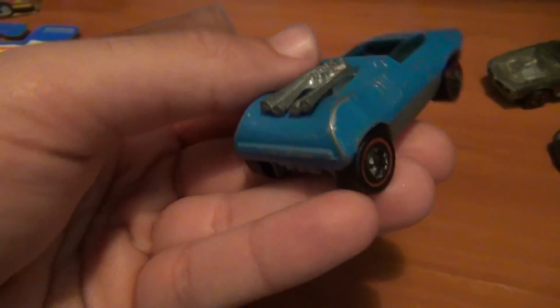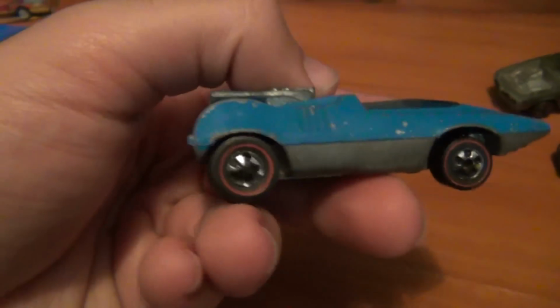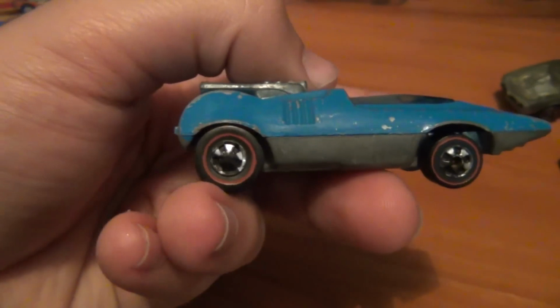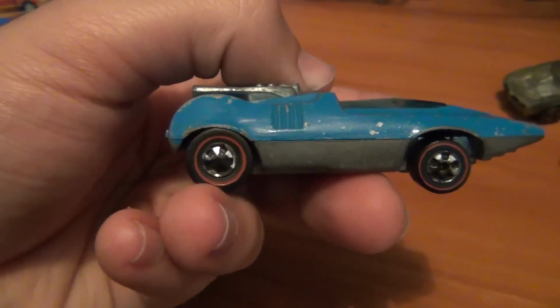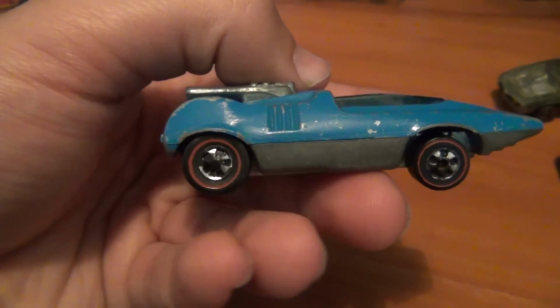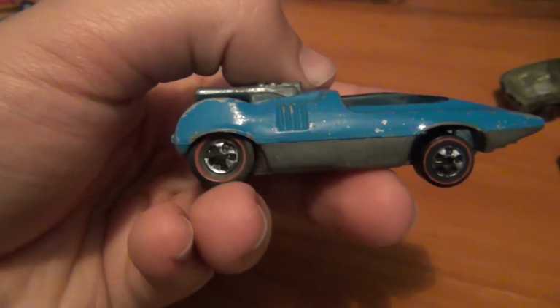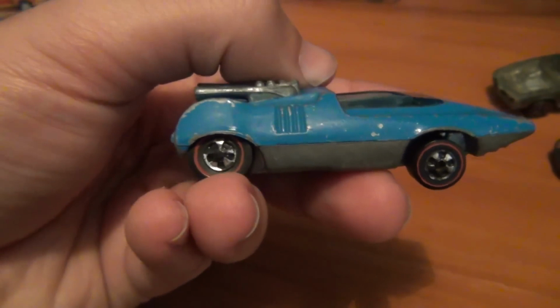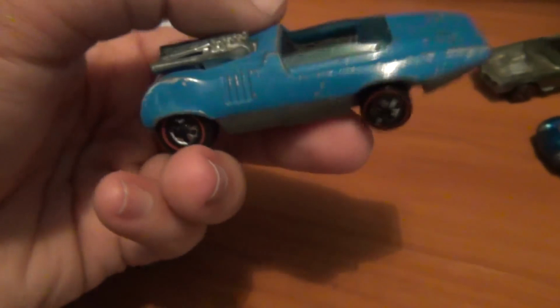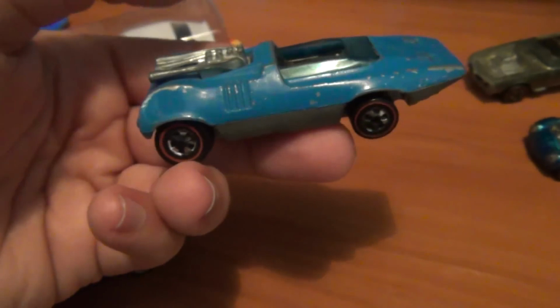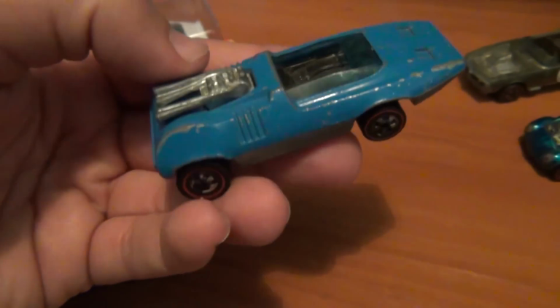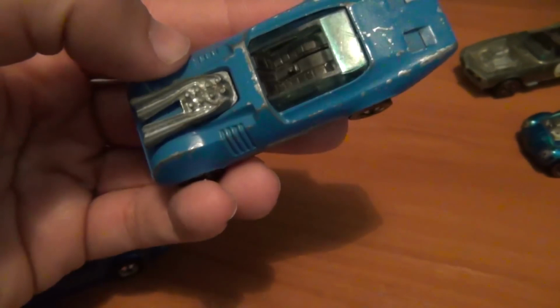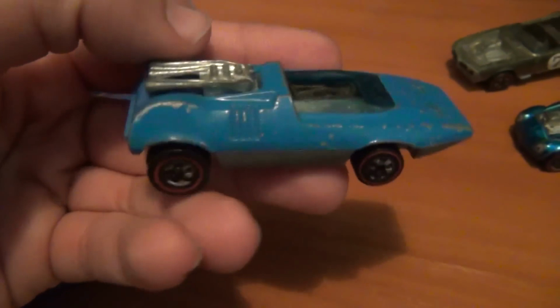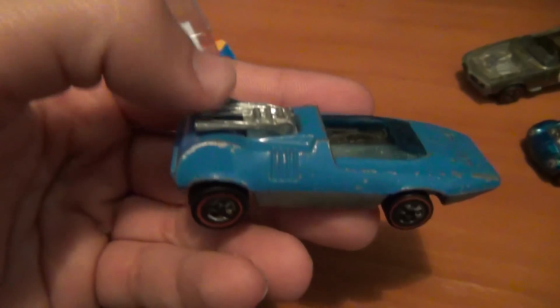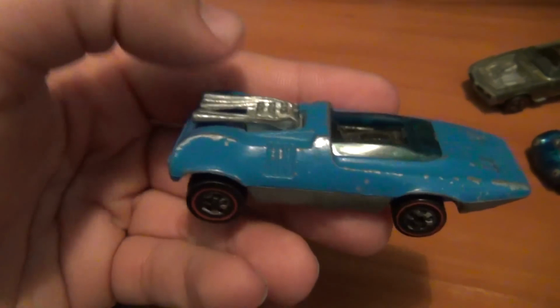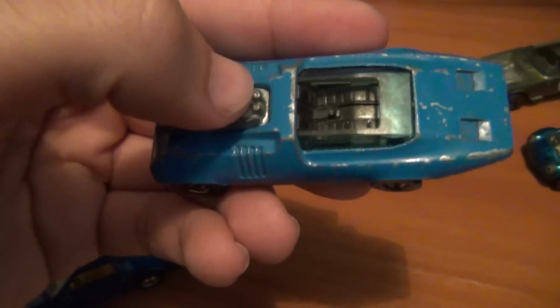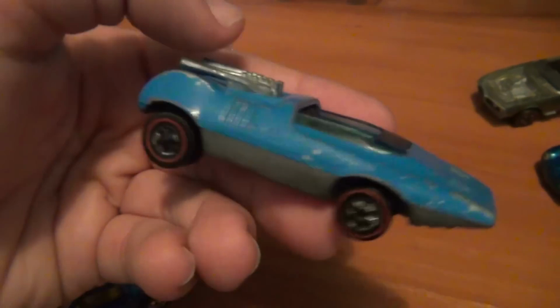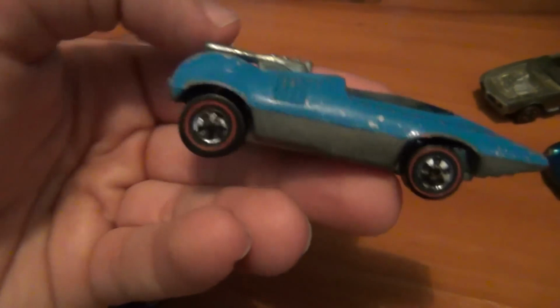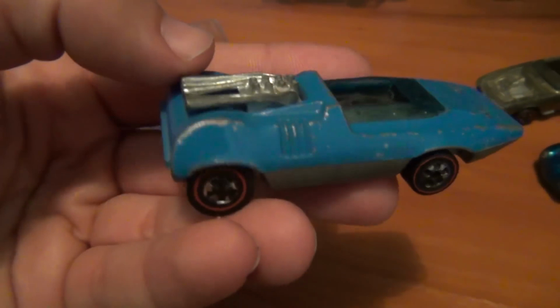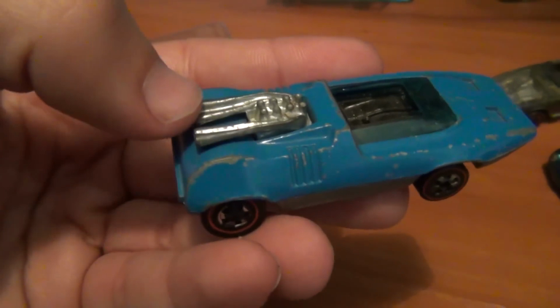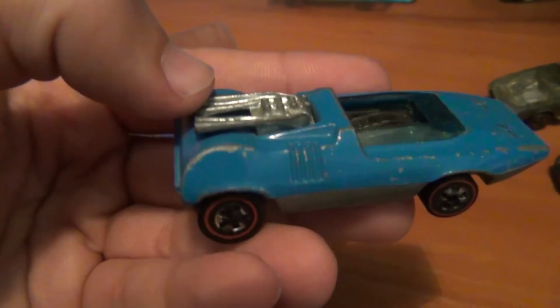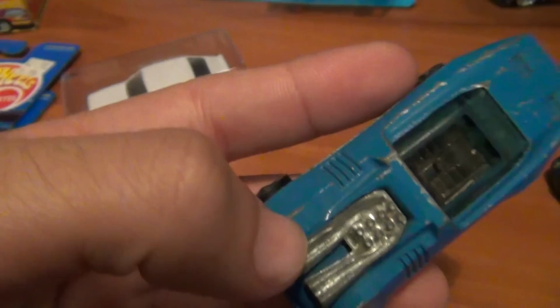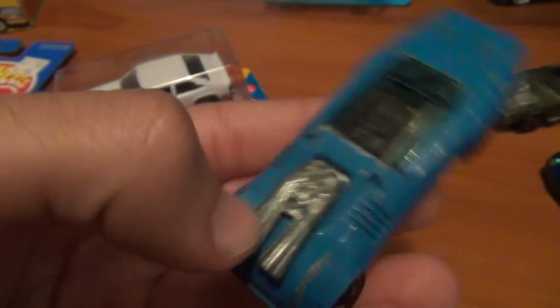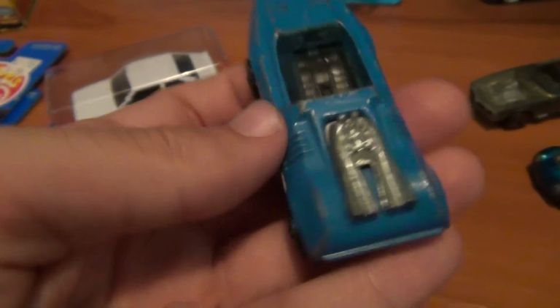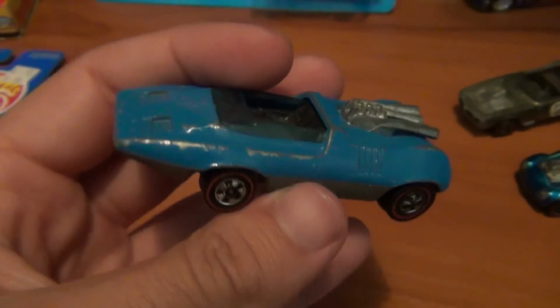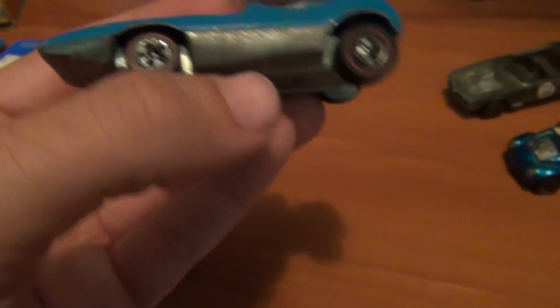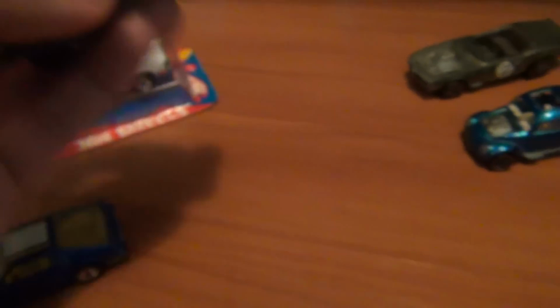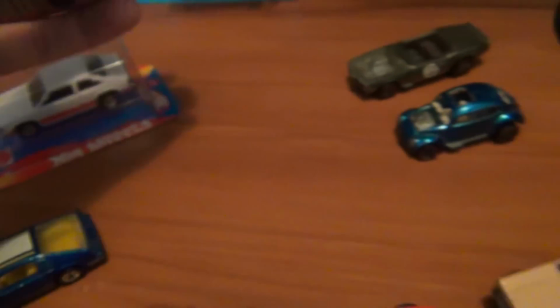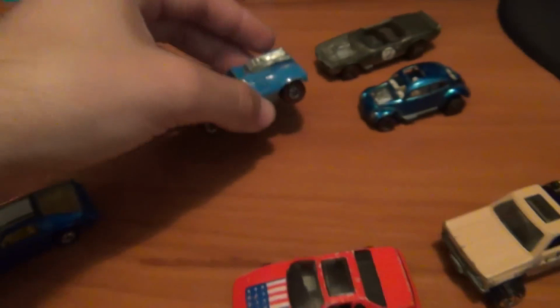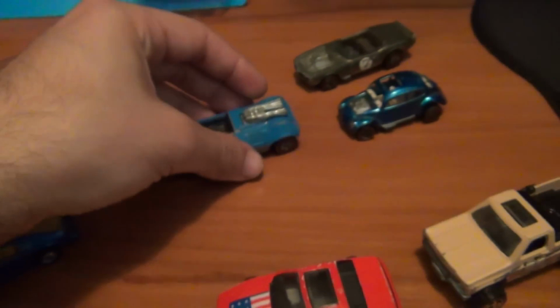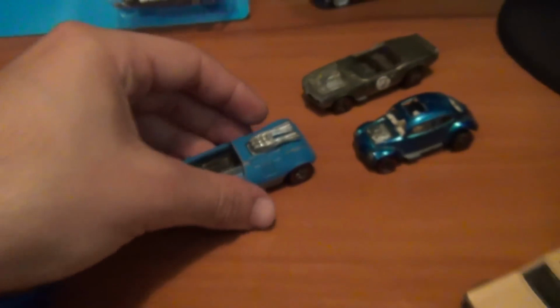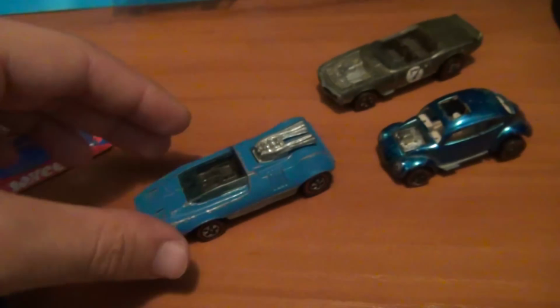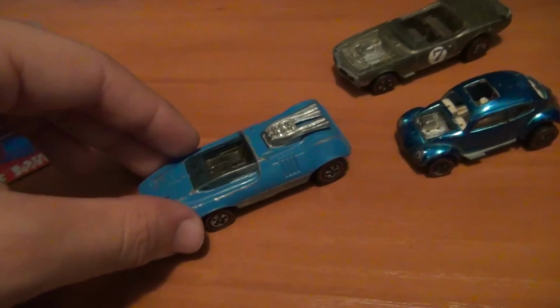Some of them do command quite a premium, and especially carded ones as well. Would love to have a carded one one day. Very happy with all of them, as I am with every single find I've gotten this week.